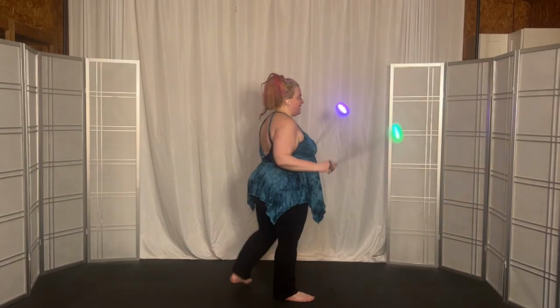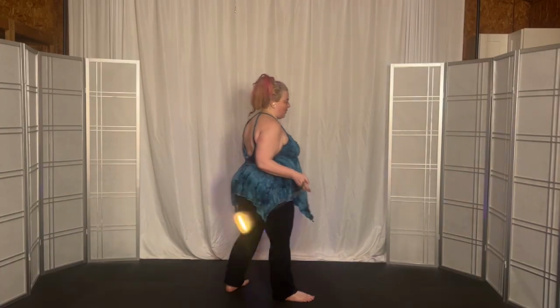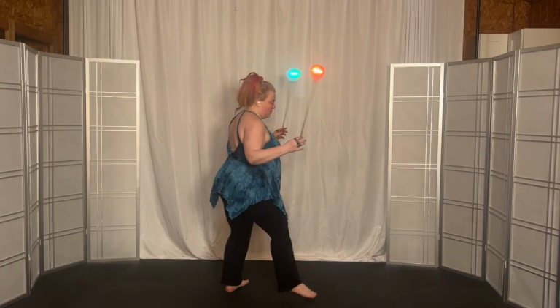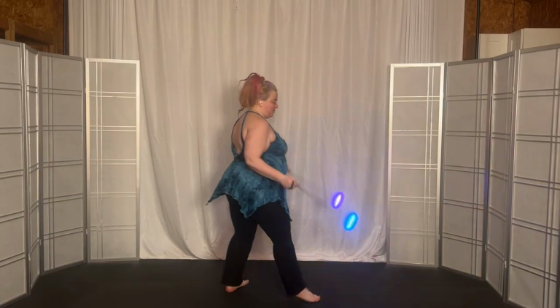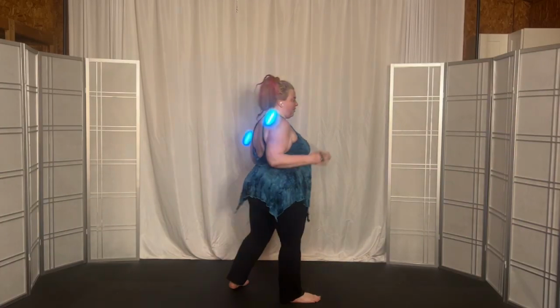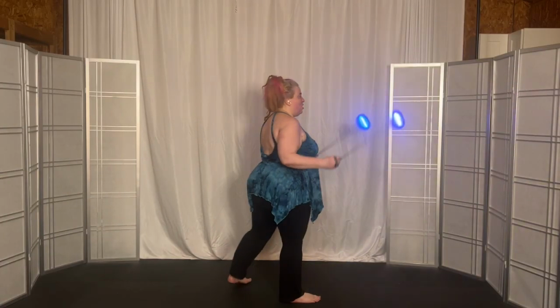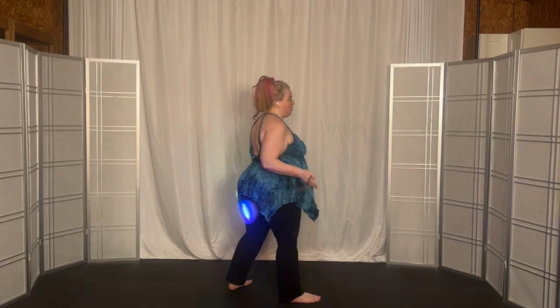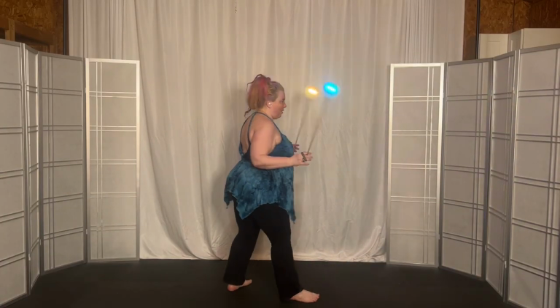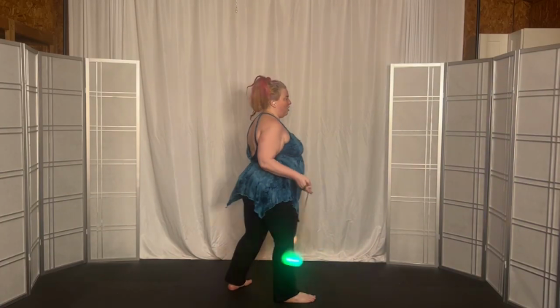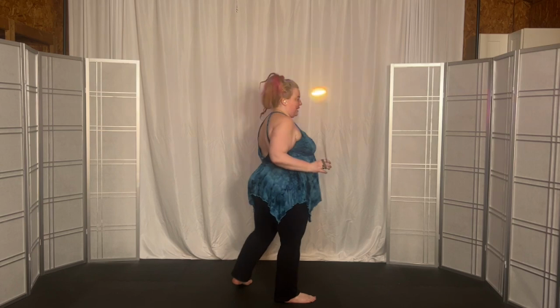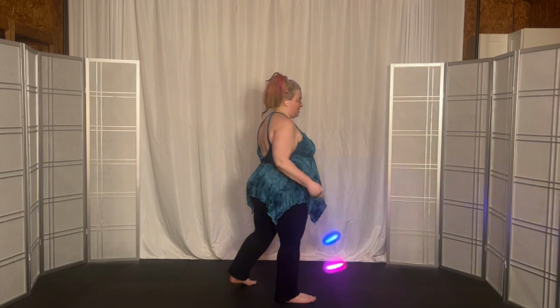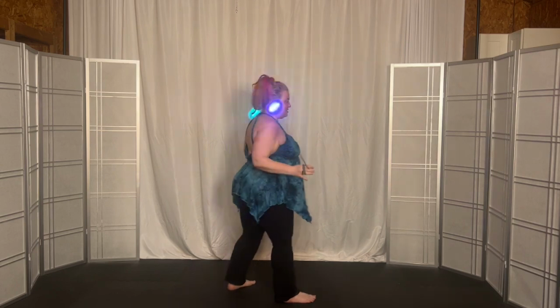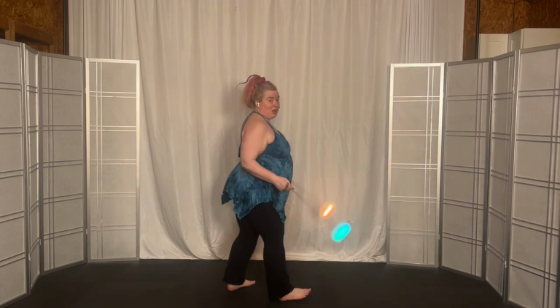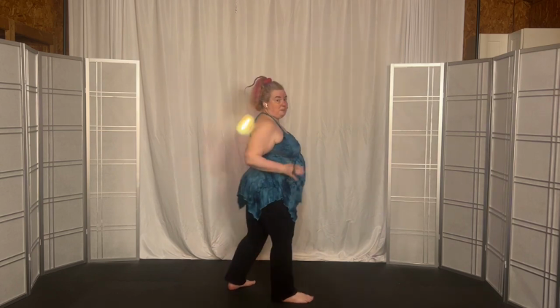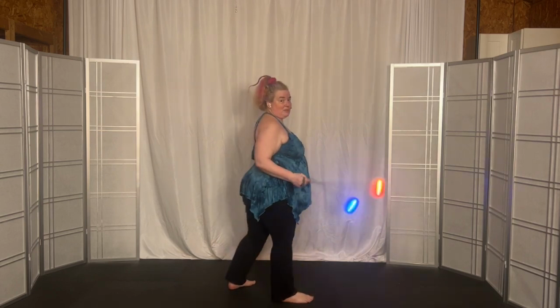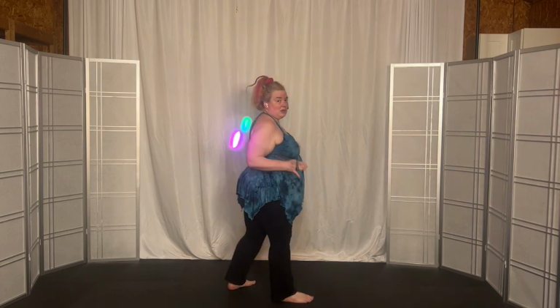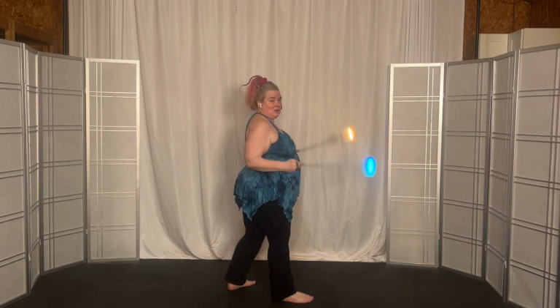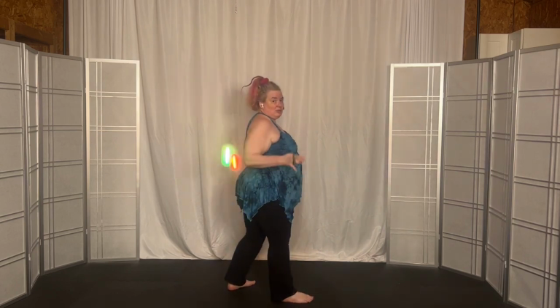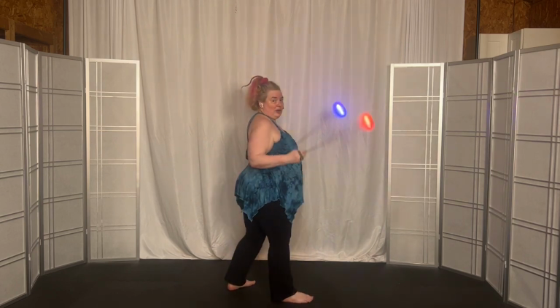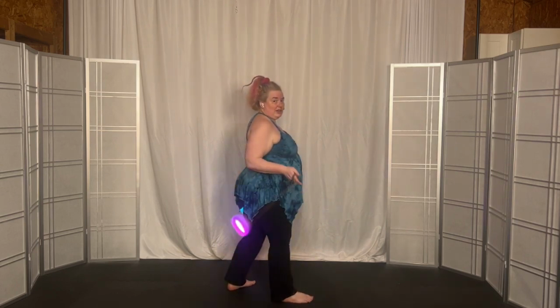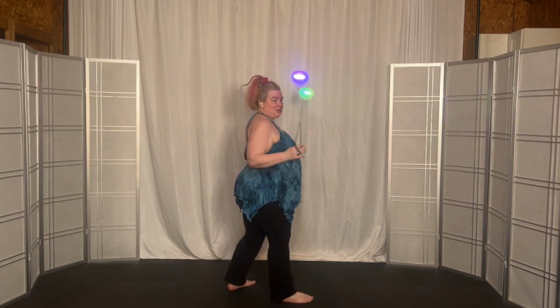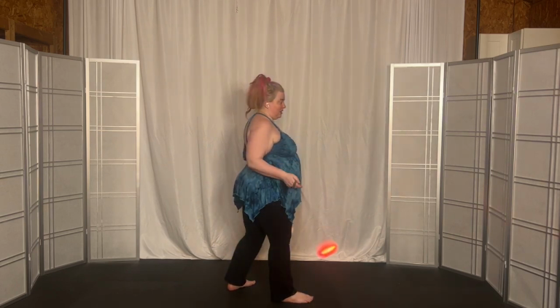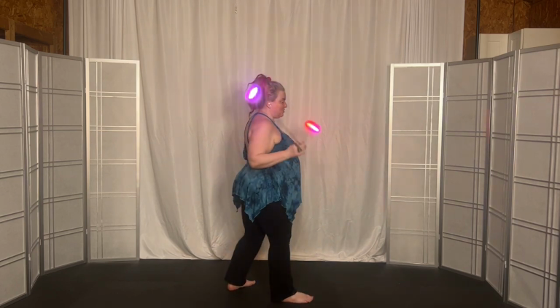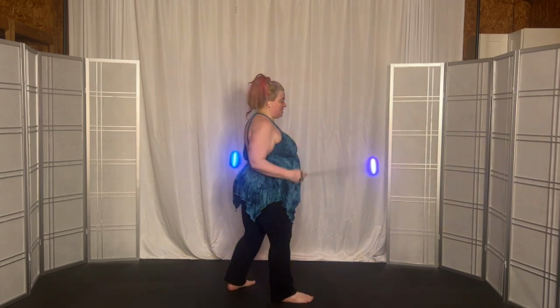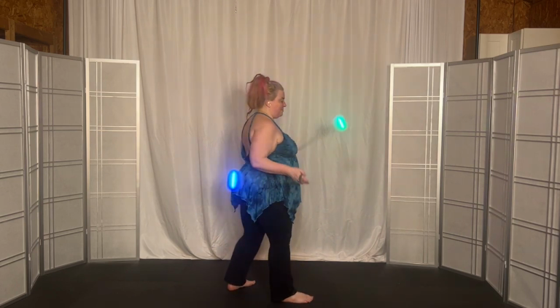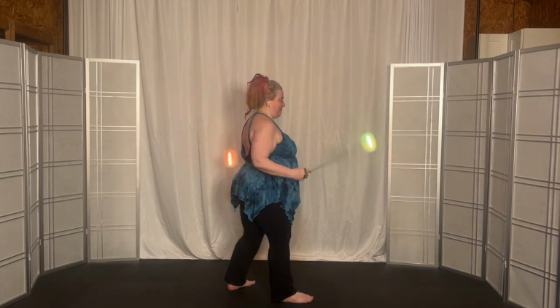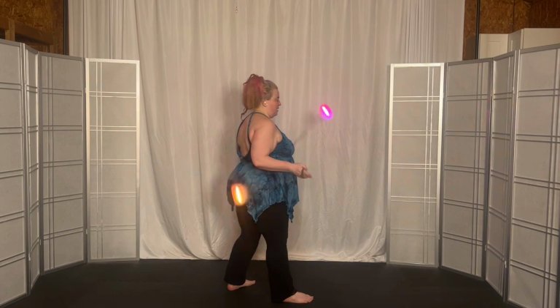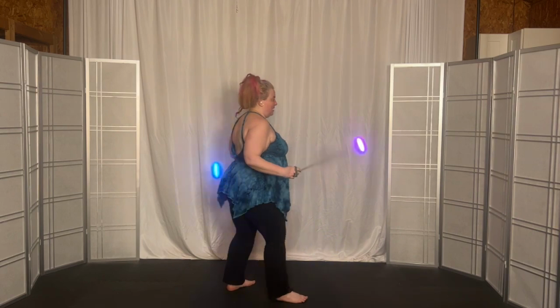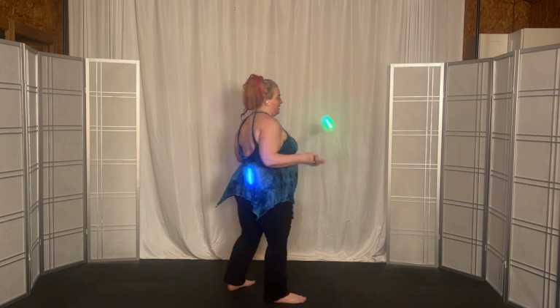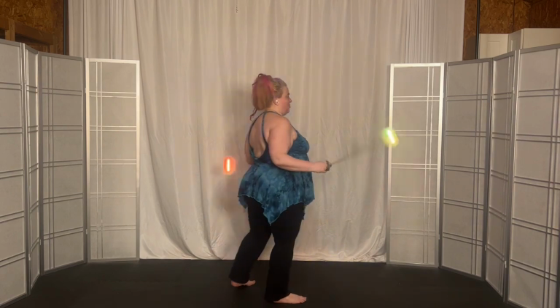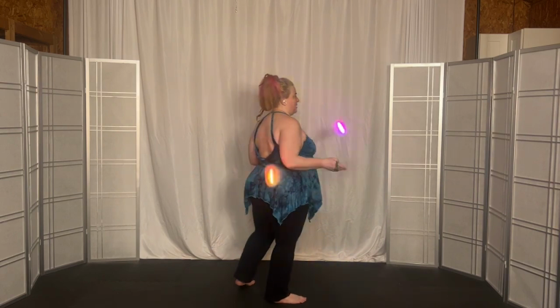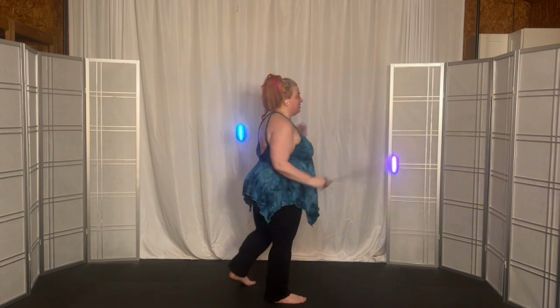Facing the right, right foot forward, both poi overhand, same time. Both poi, overhand, same time. Good. Now split time. And we'll make them big.